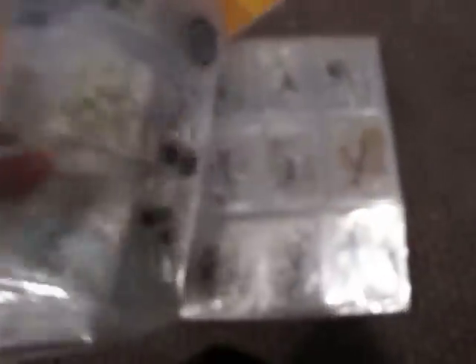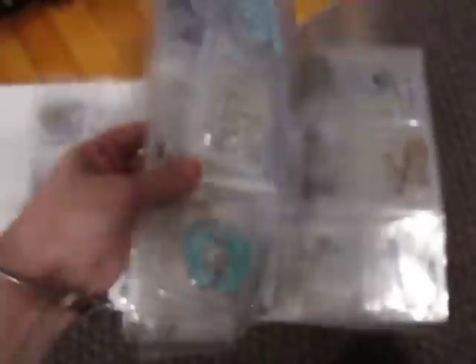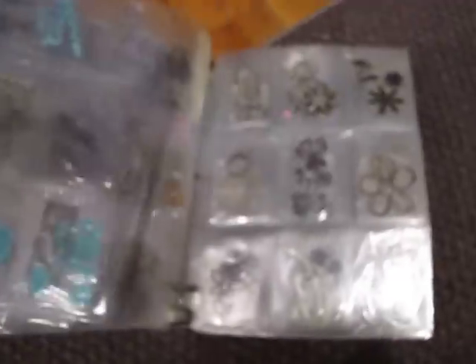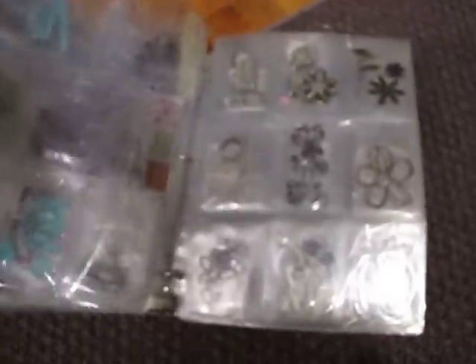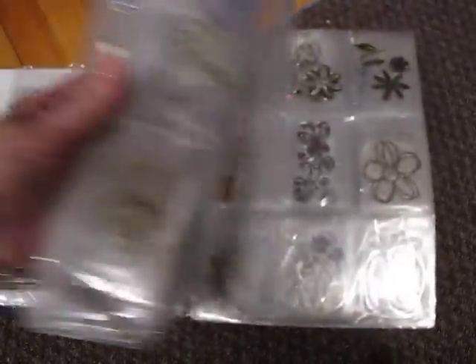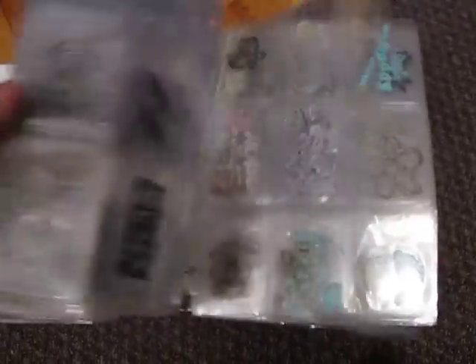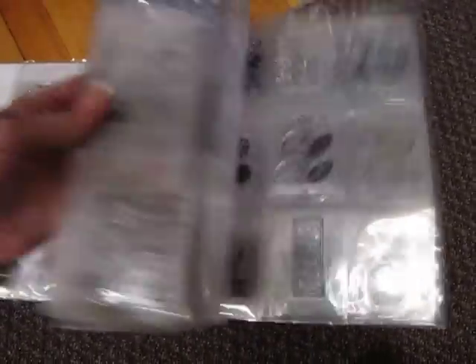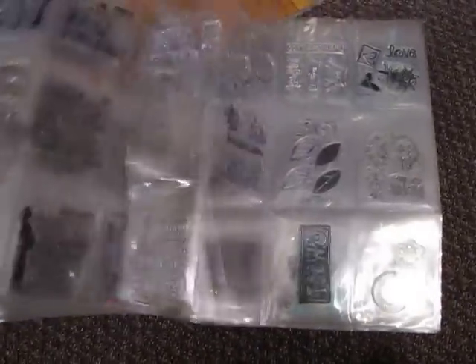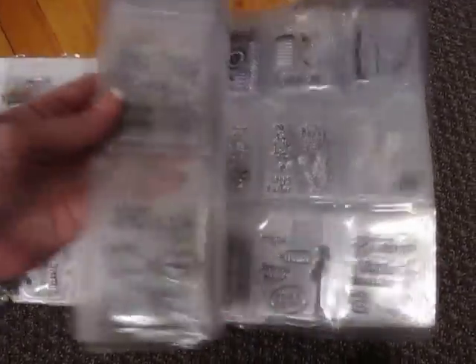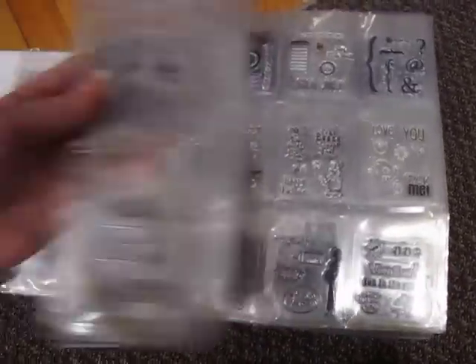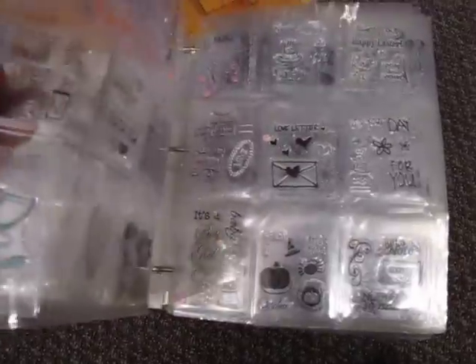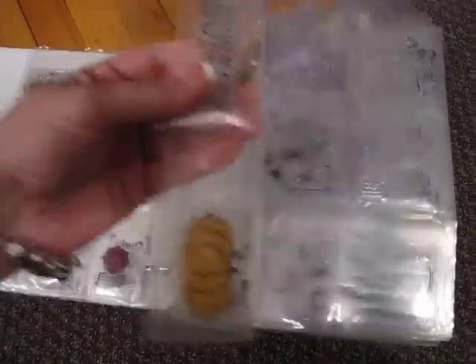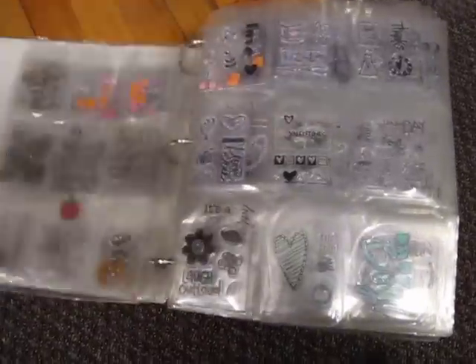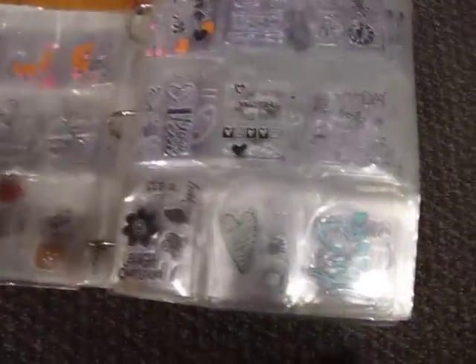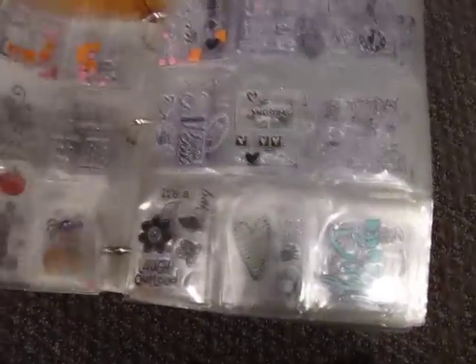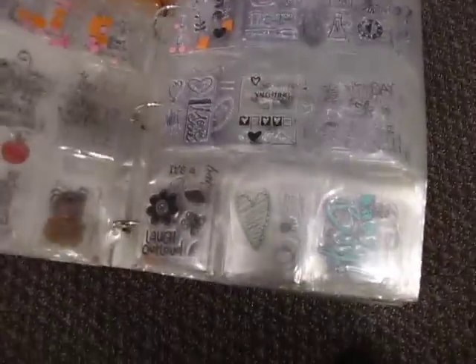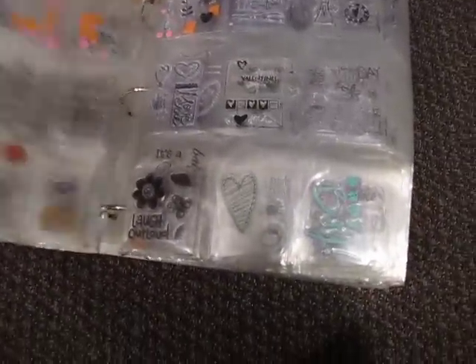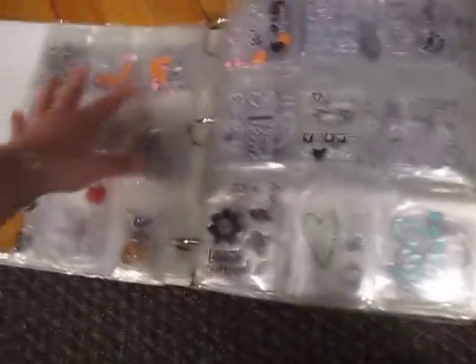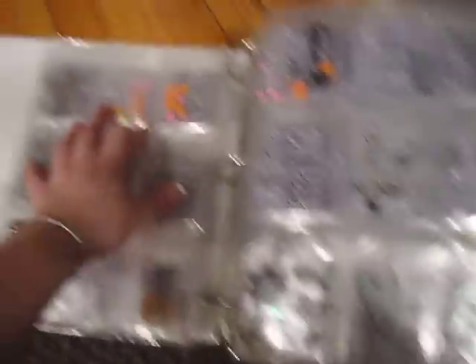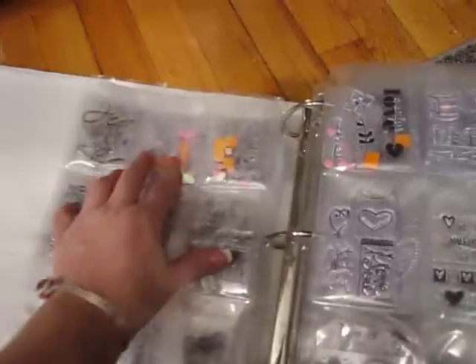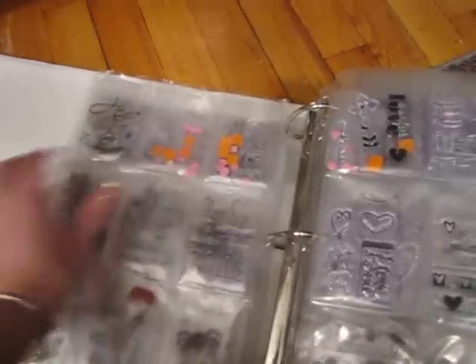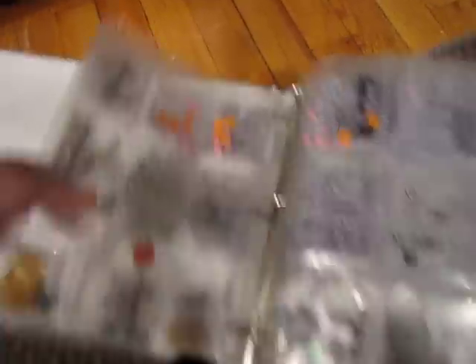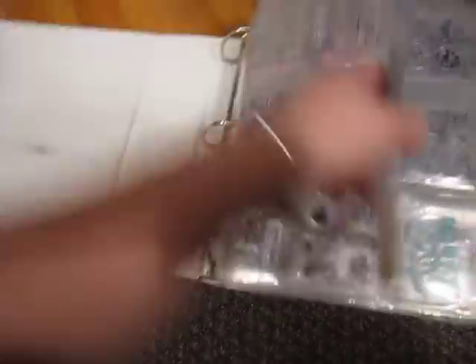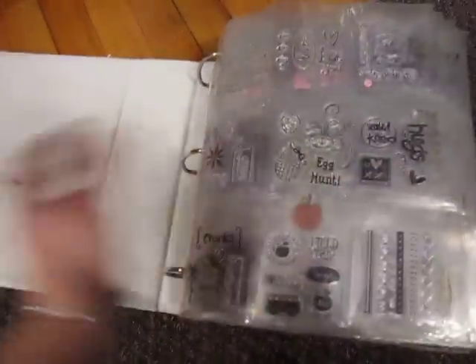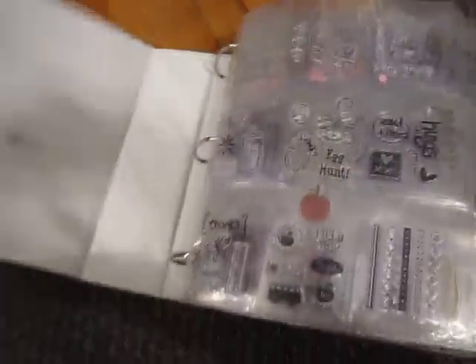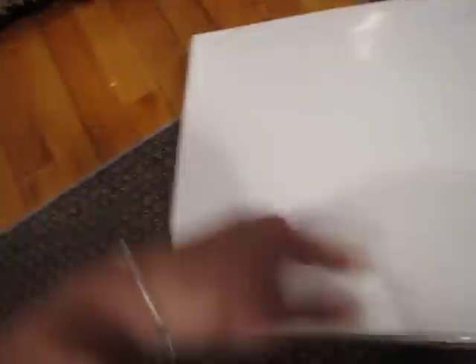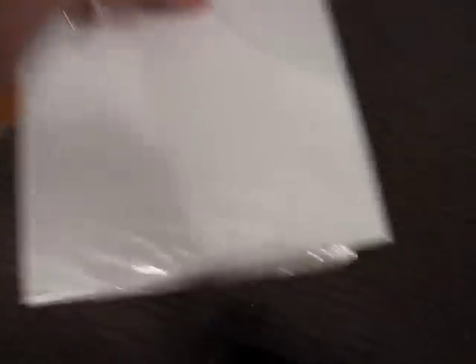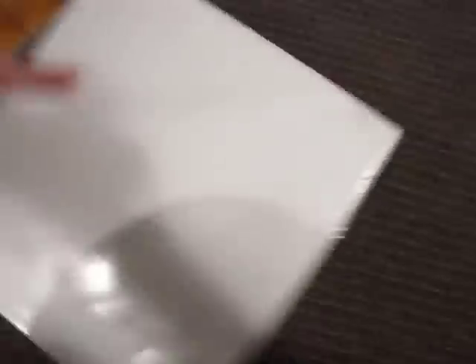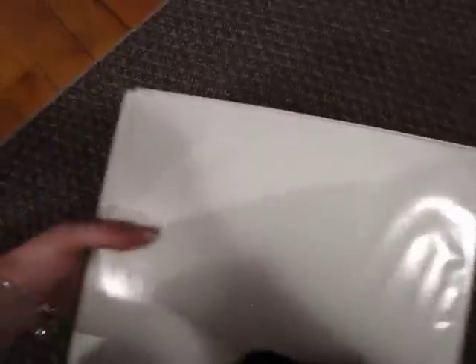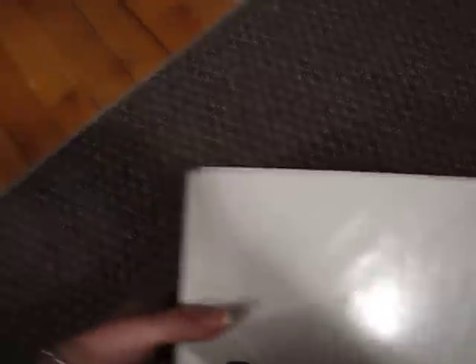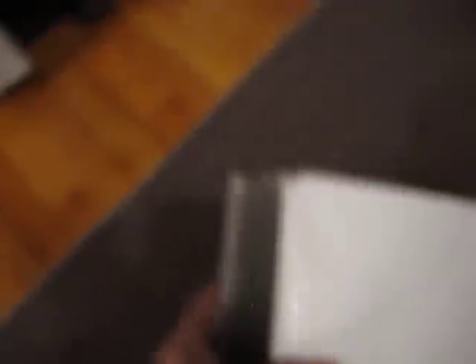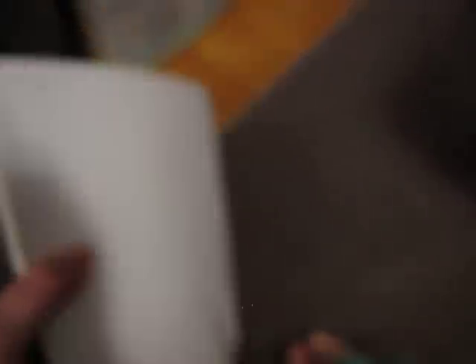These are all of my clear stamps — not all of them, because I have lots of clear stamps, but these are mostly dollar ones that you get at the dollar store. Some confetti fell in there. So two binders full of those.